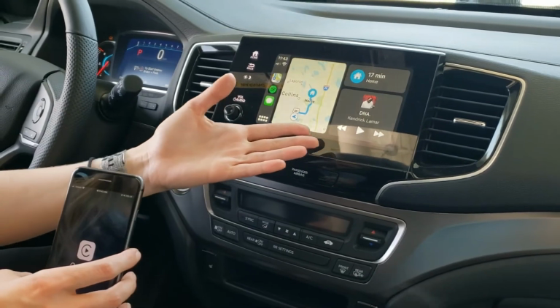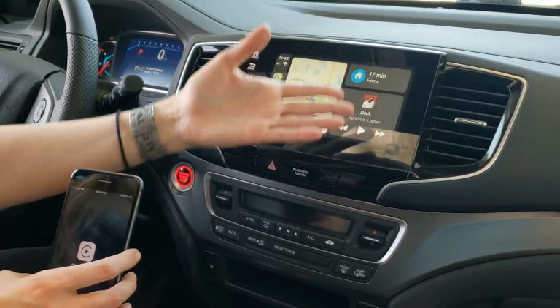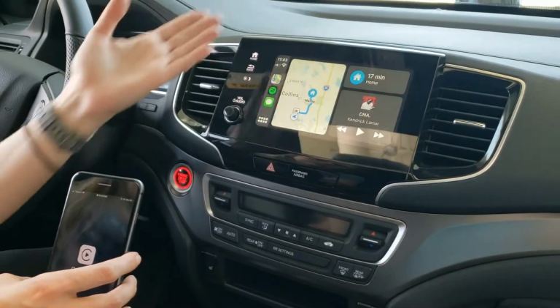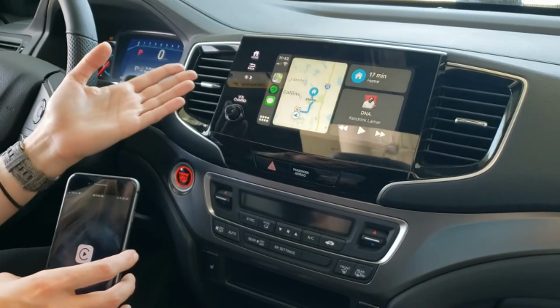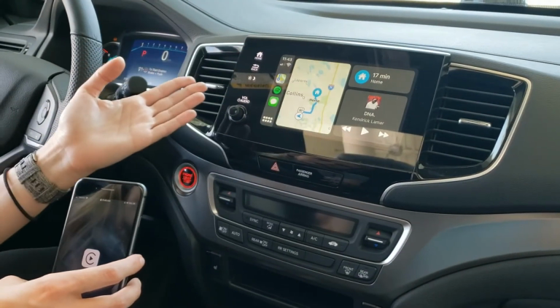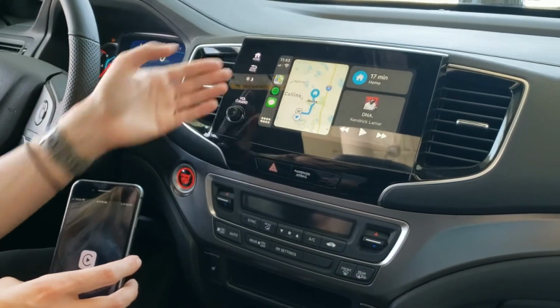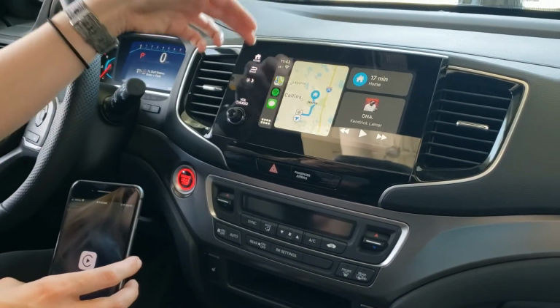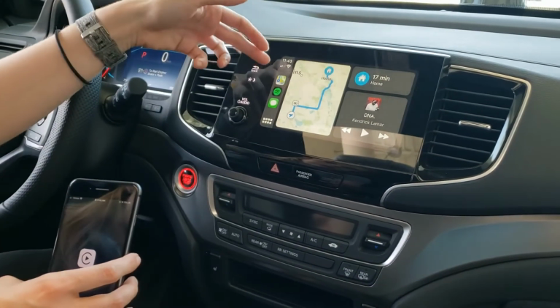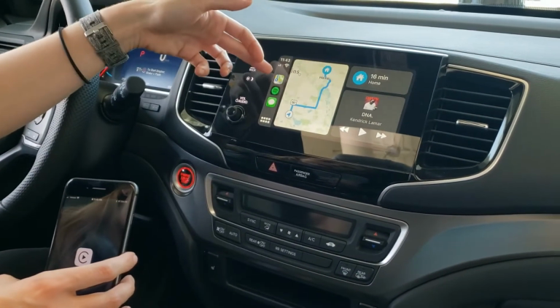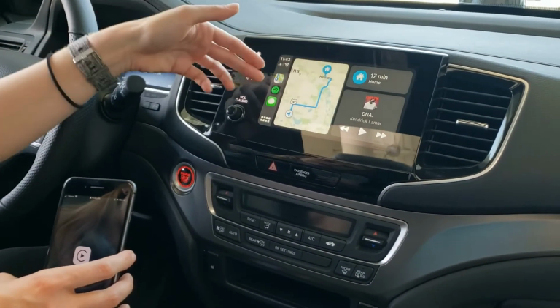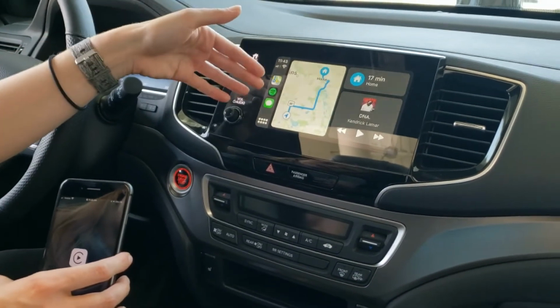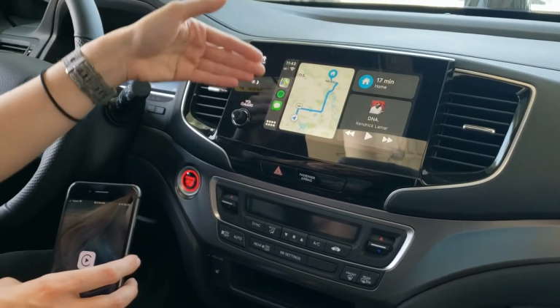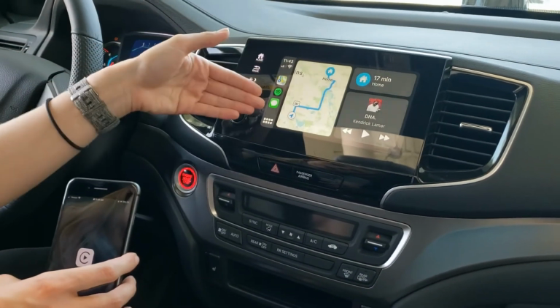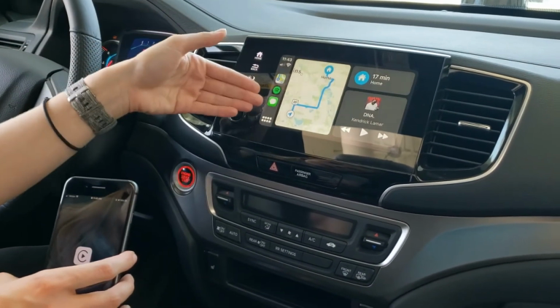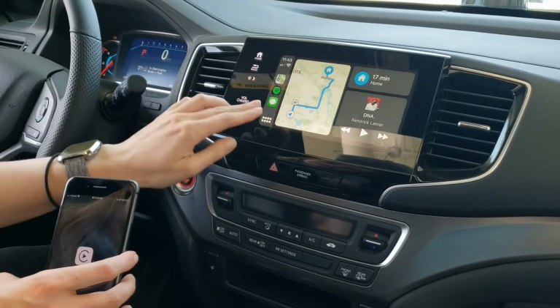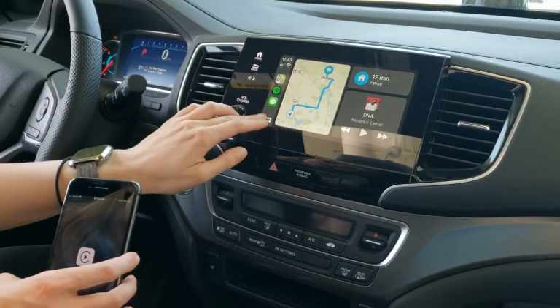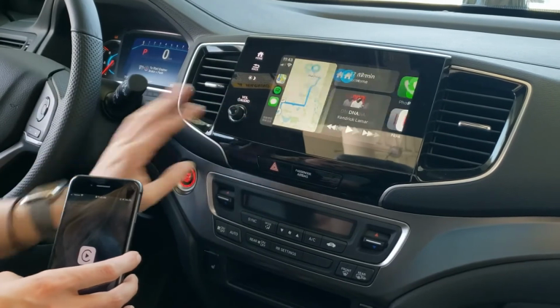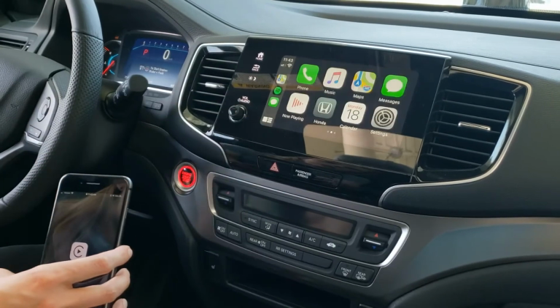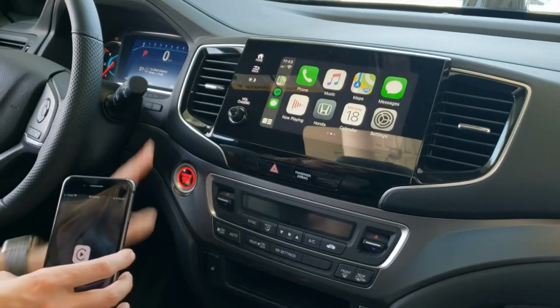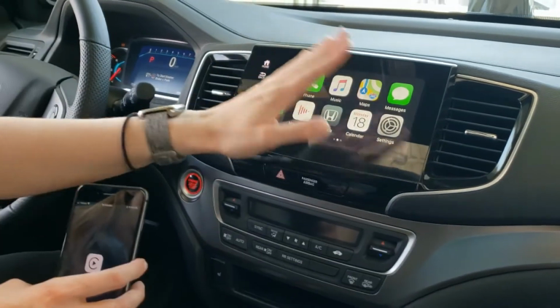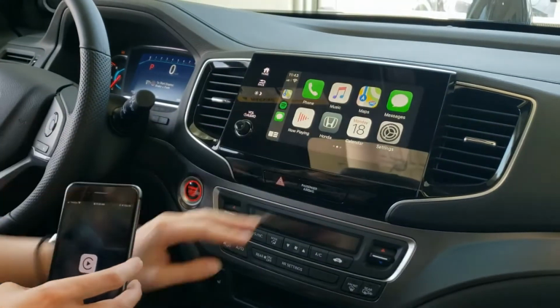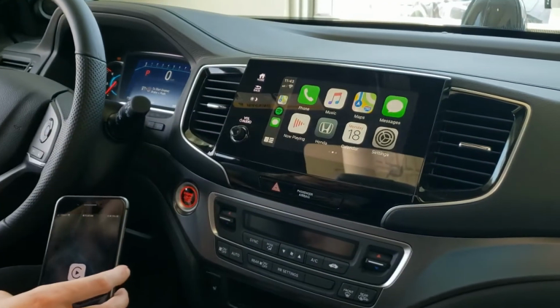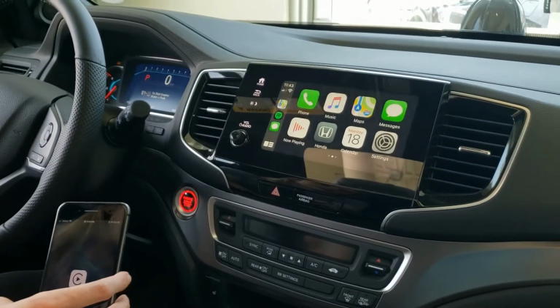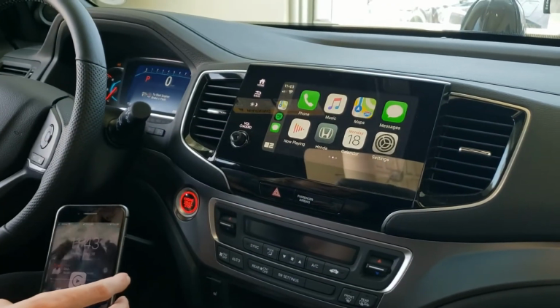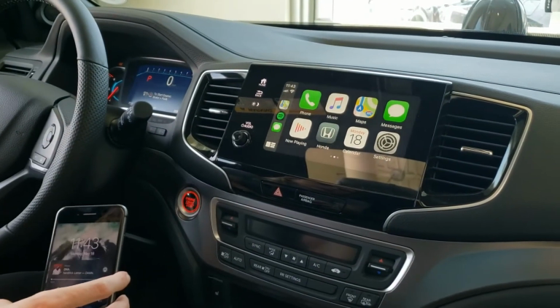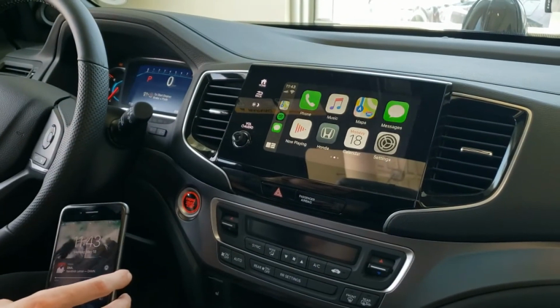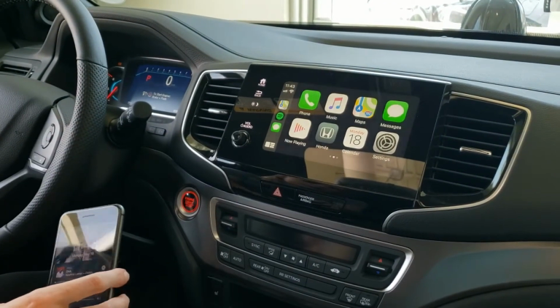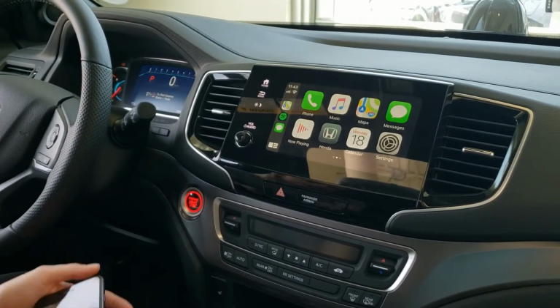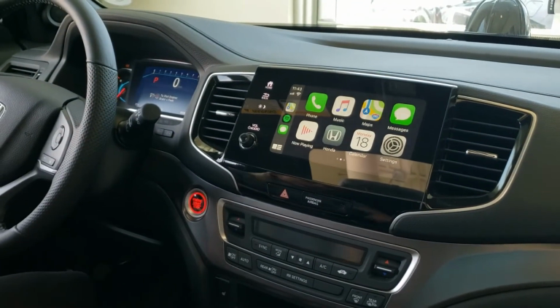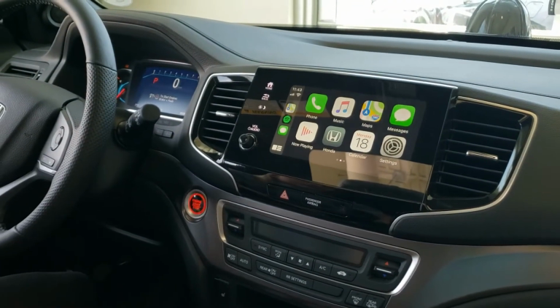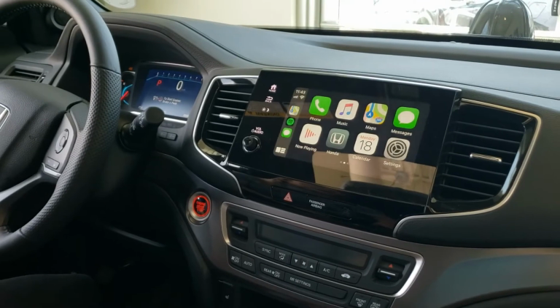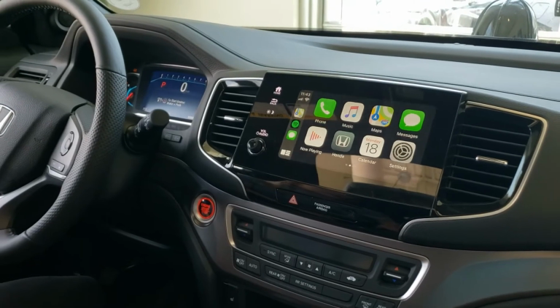There are different configurations you can have. You can also see your maps, your music, your text messages. You can go right here and see a bunch of different apps that you have. It's essentially an abbreviated version of your phone.